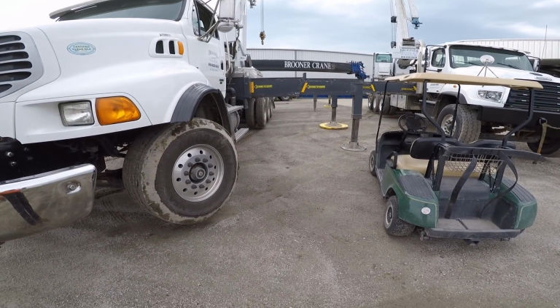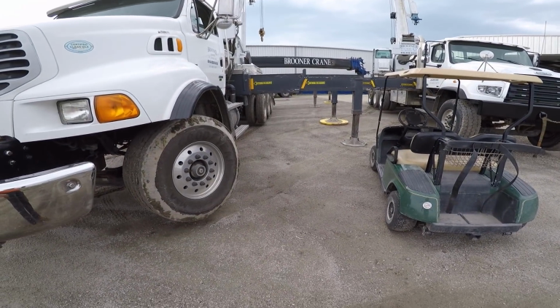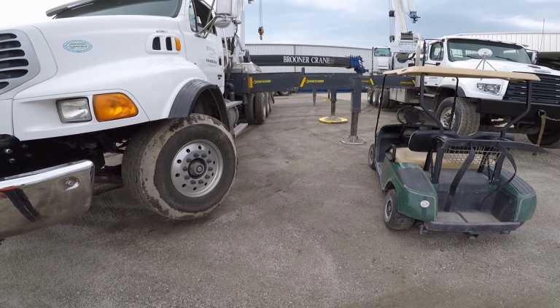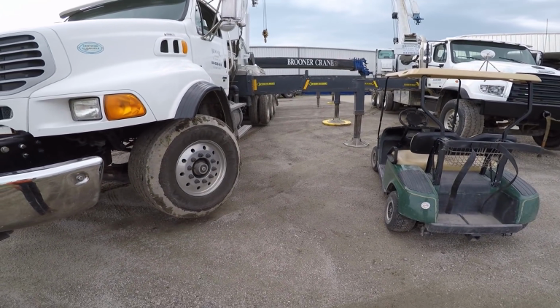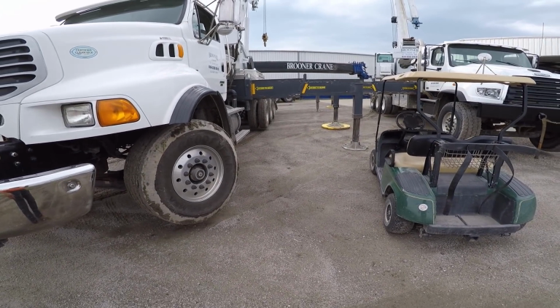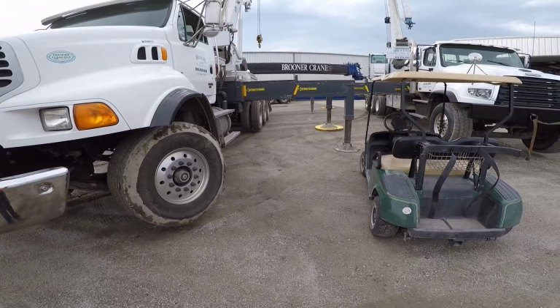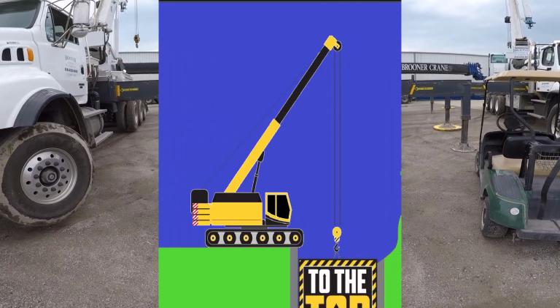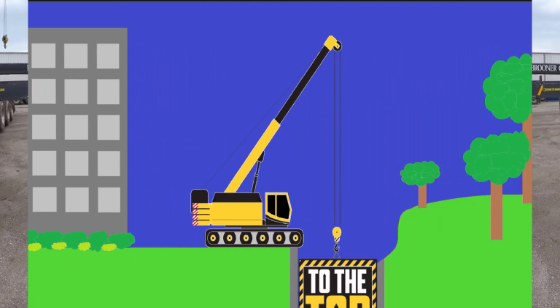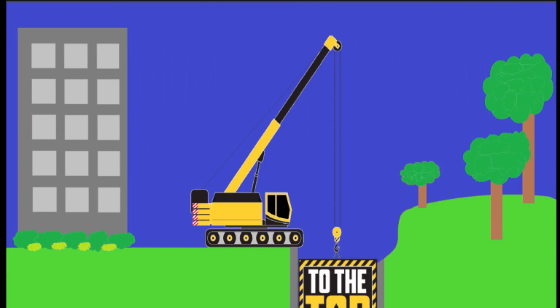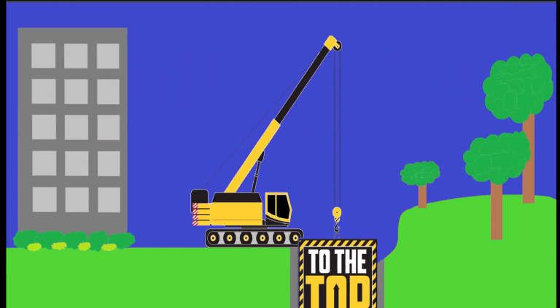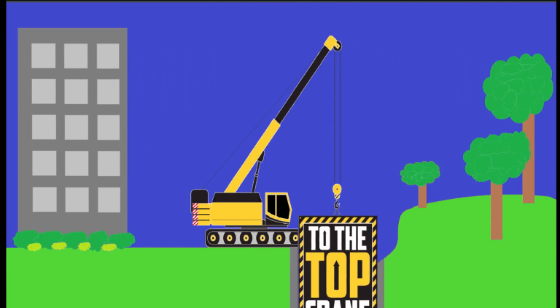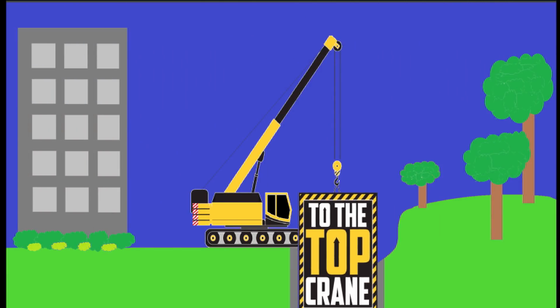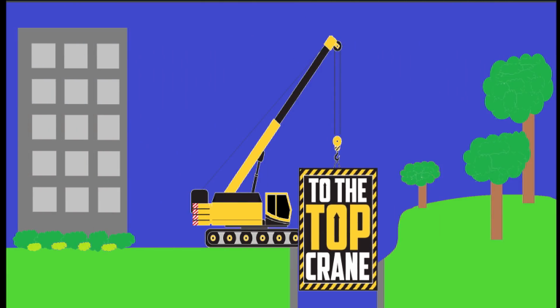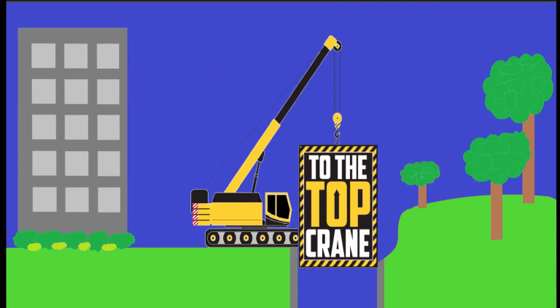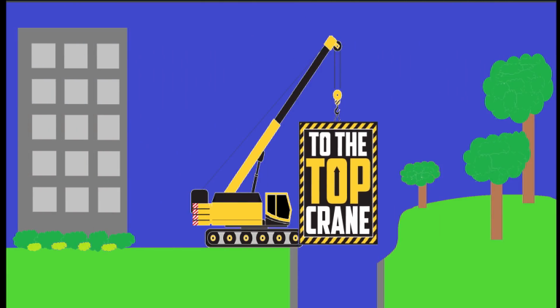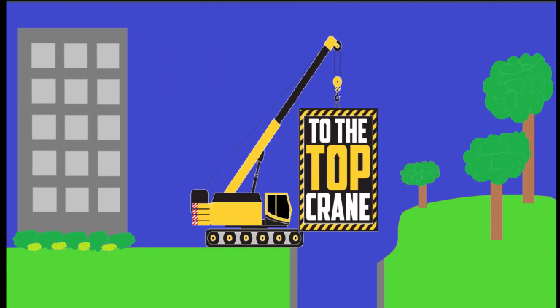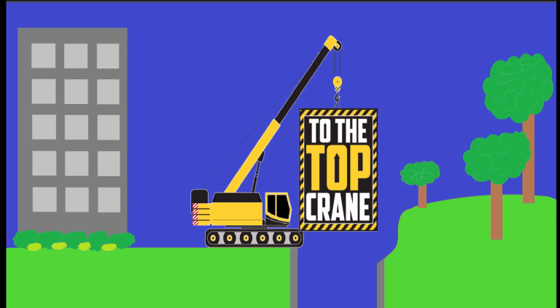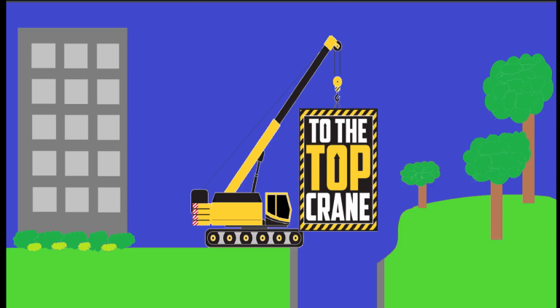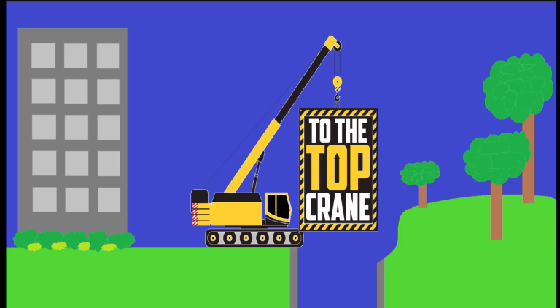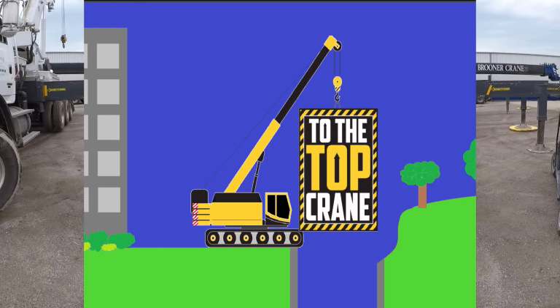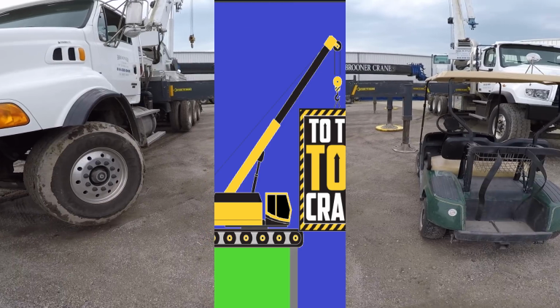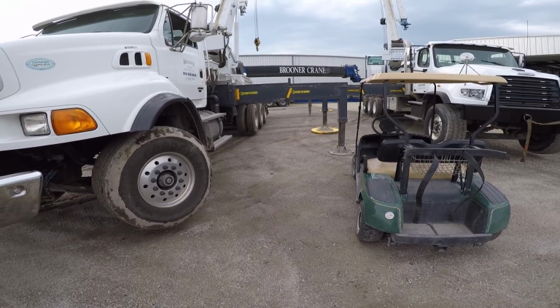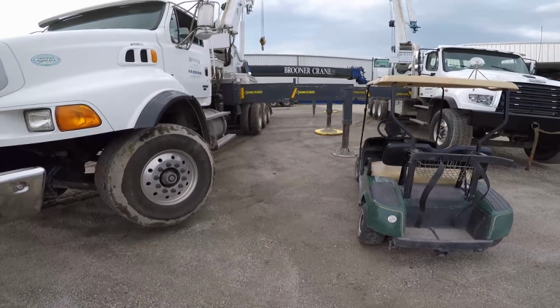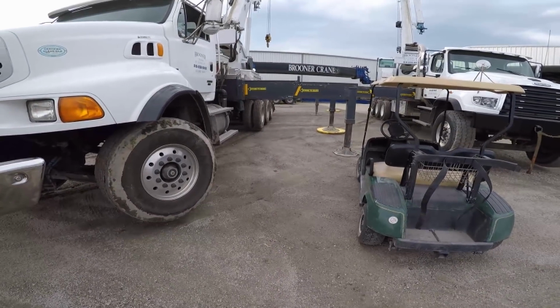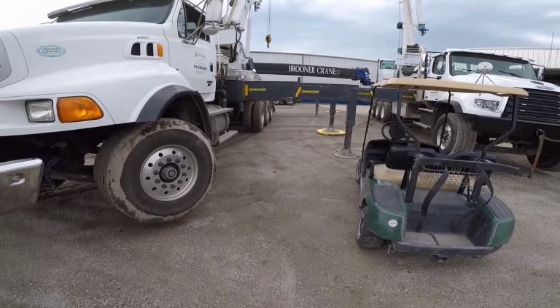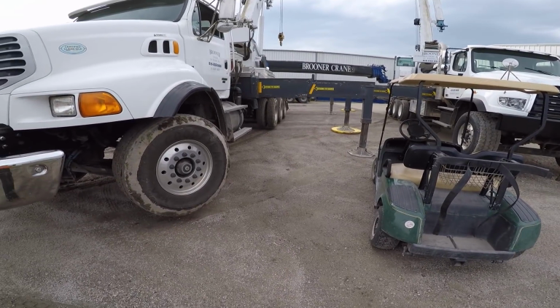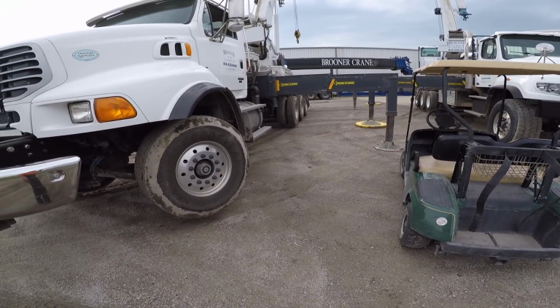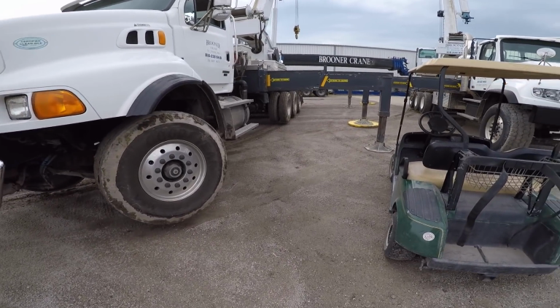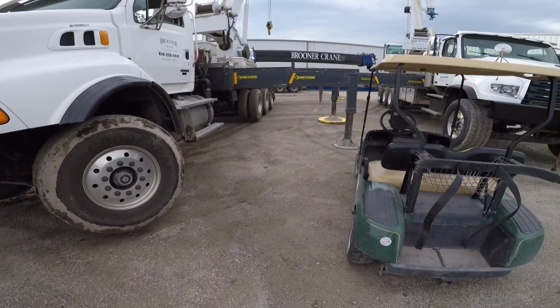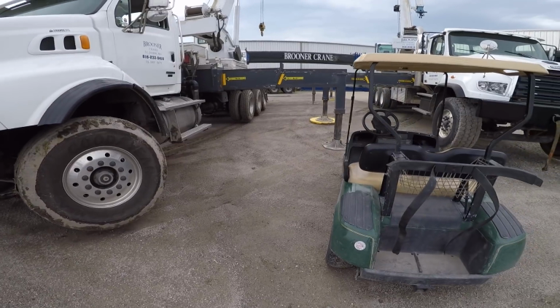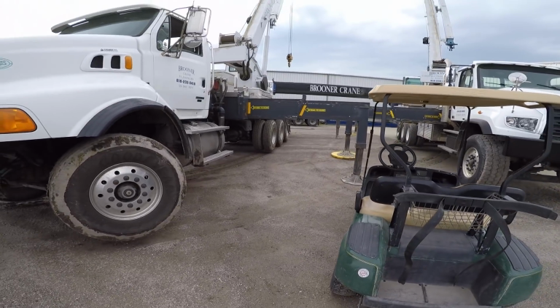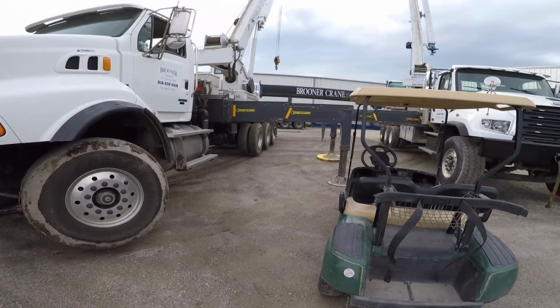Hey YouTube, this is Jimmy with To The Top Crane. I know it's noisy — we got a couple of boom trucks running. I'll show you guys what we got going on.